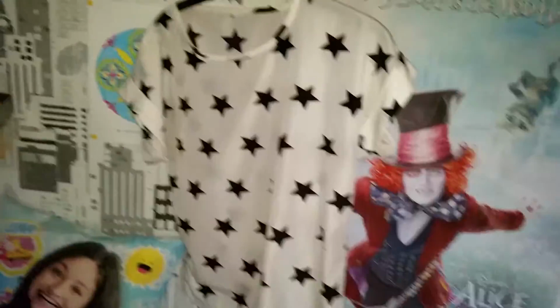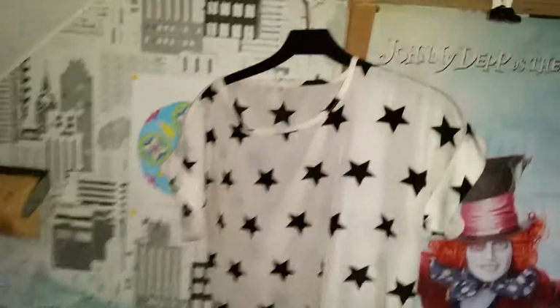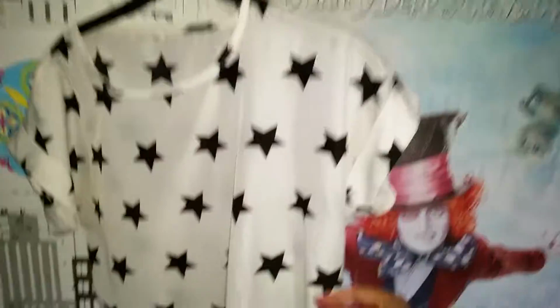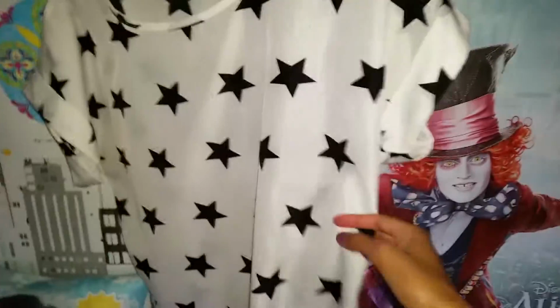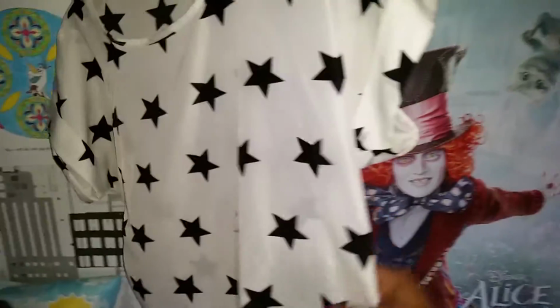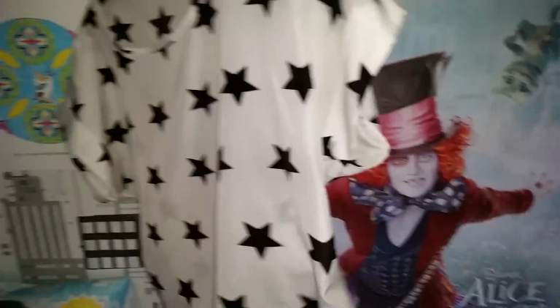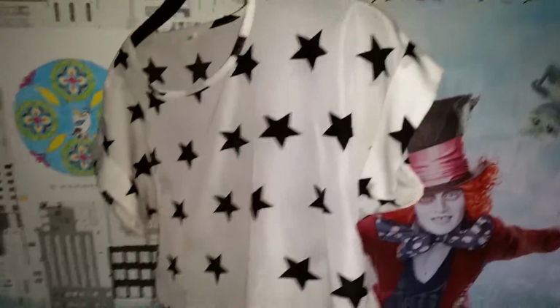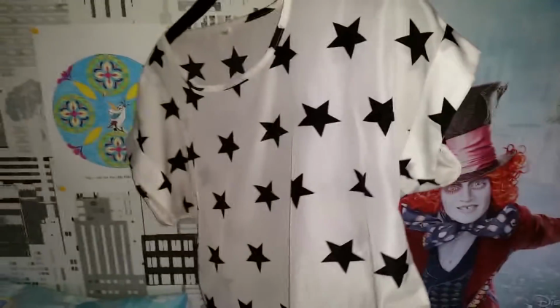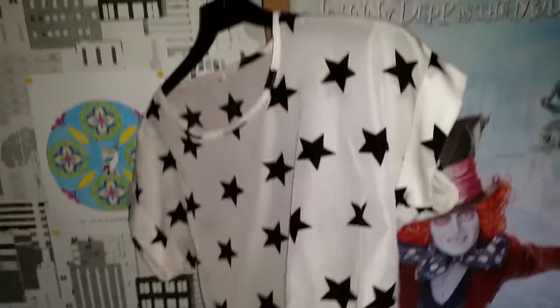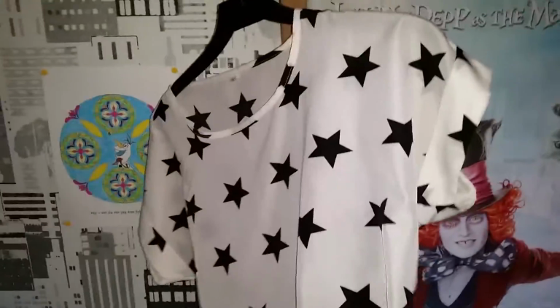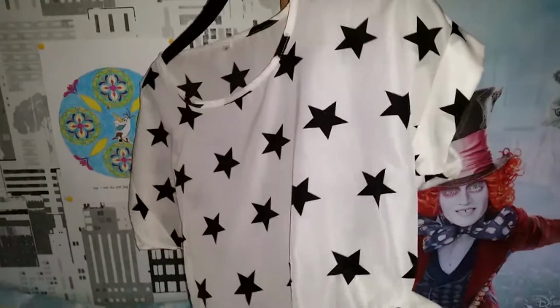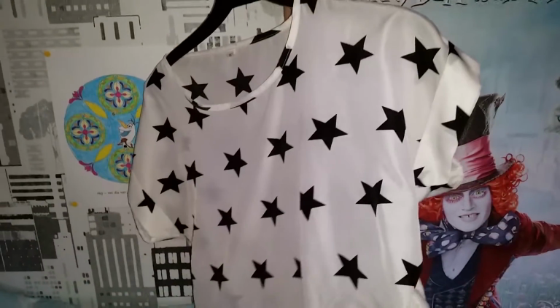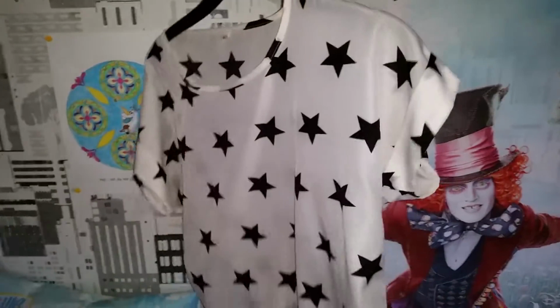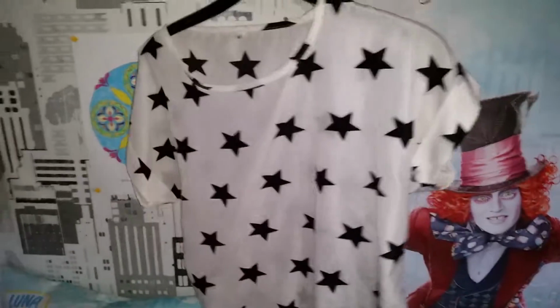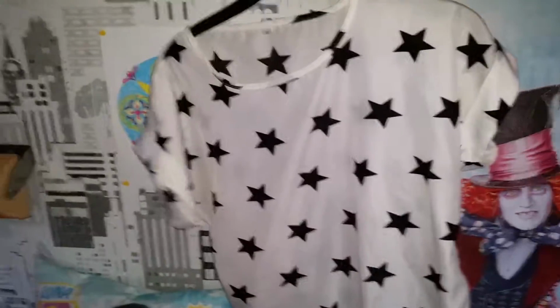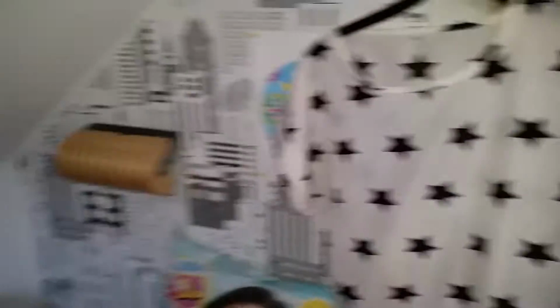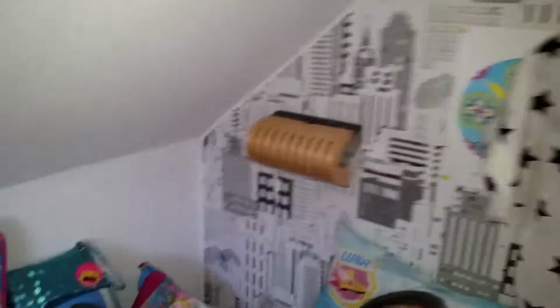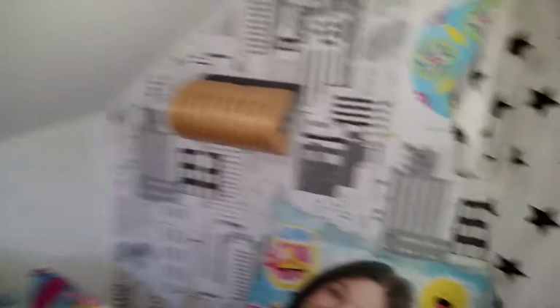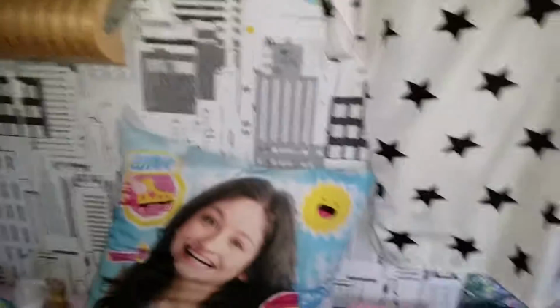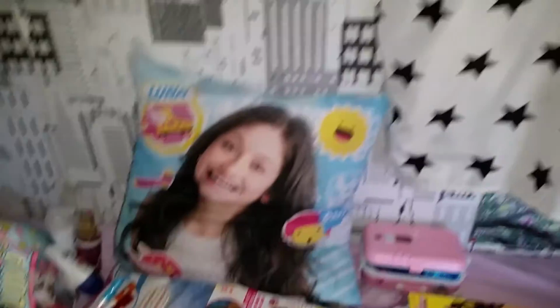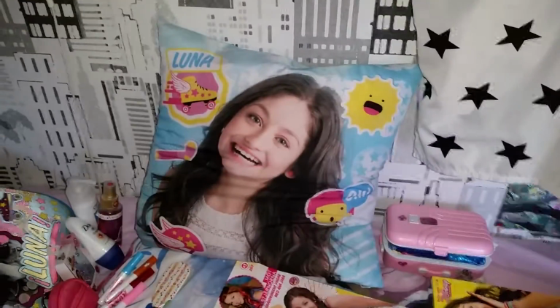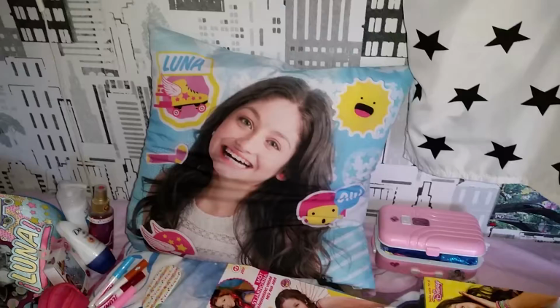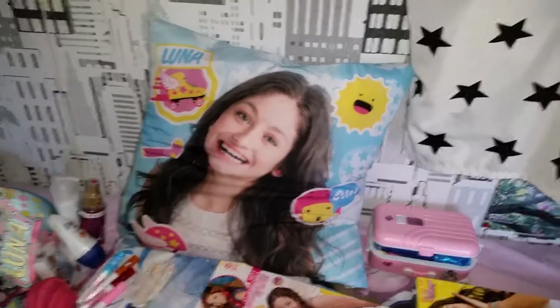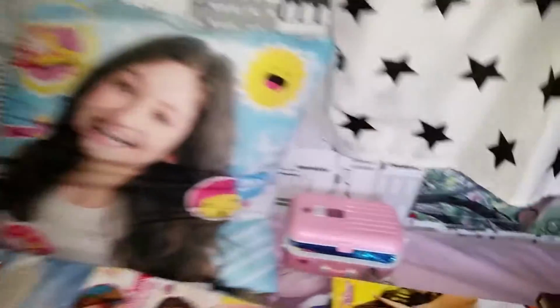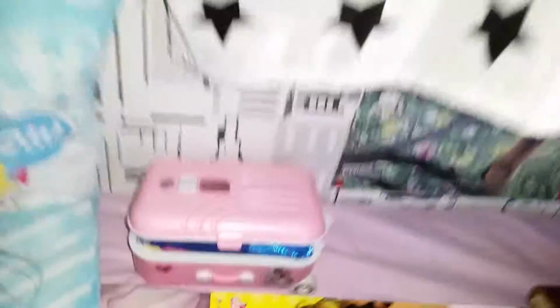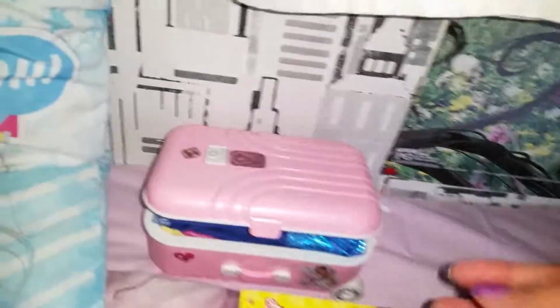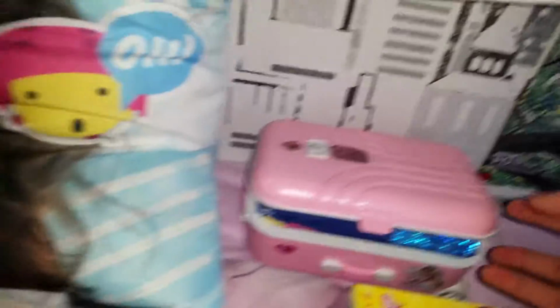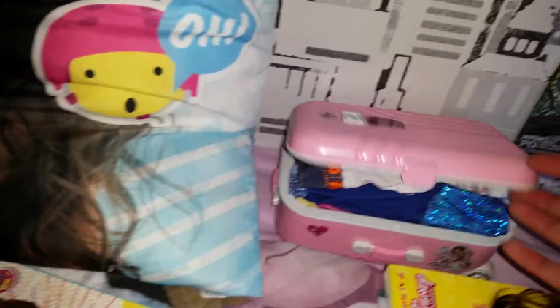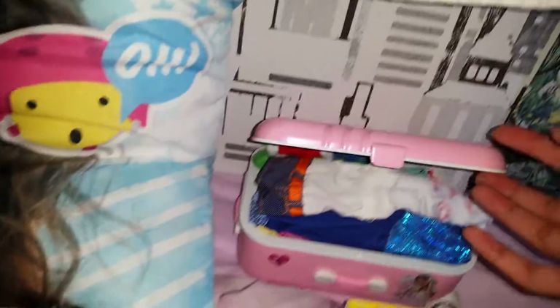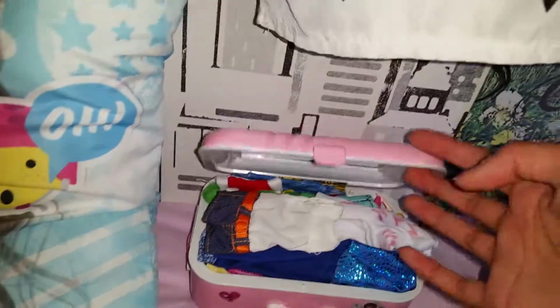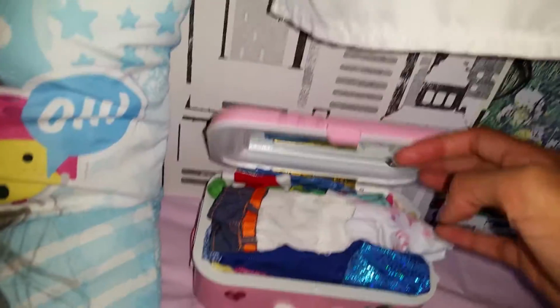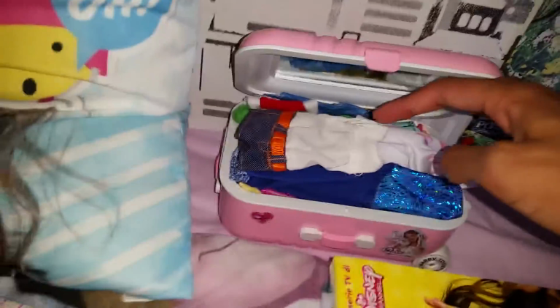Here is a t-shirt that is not officially from Soy Luna but it still has these star things — it really matches Soy Luna. And here we have a super cool pillow.